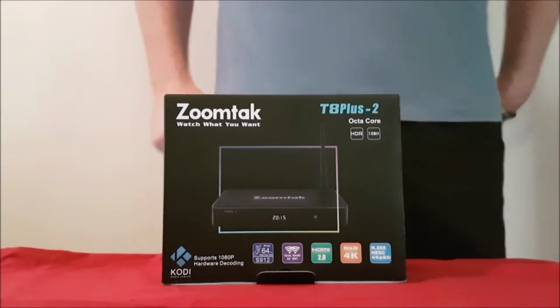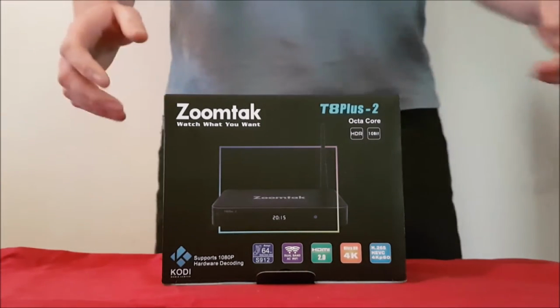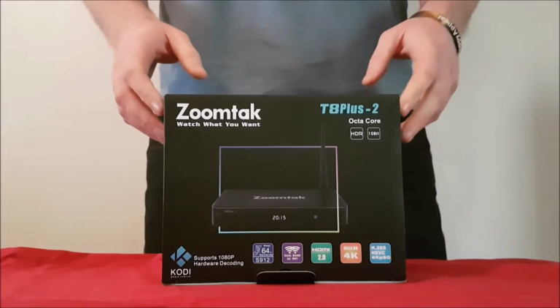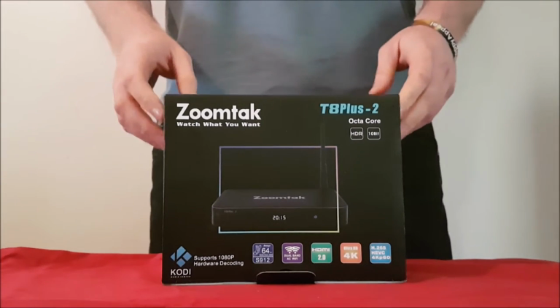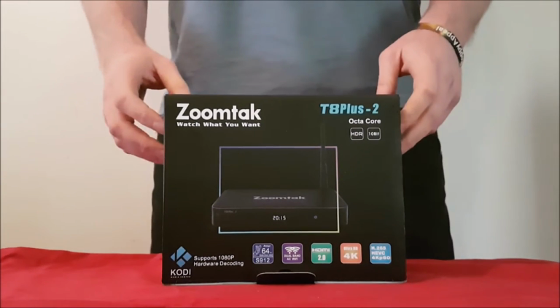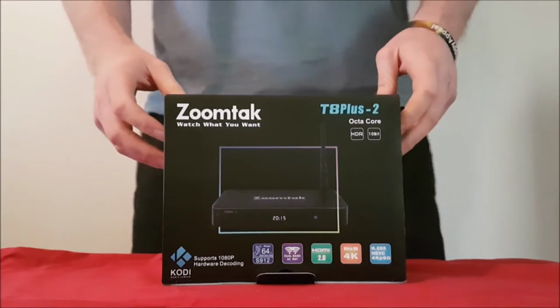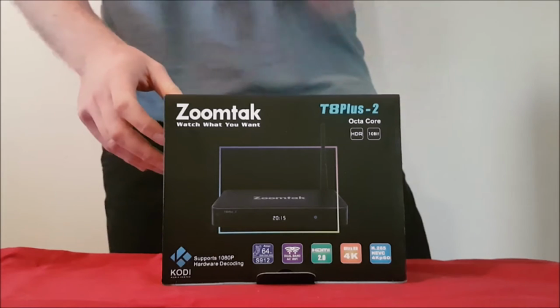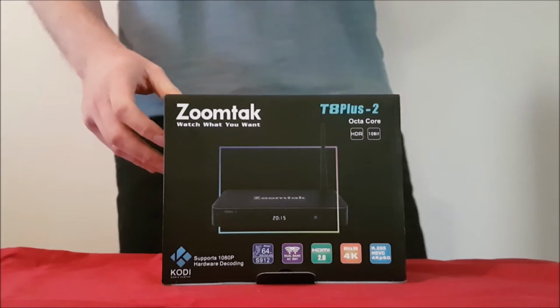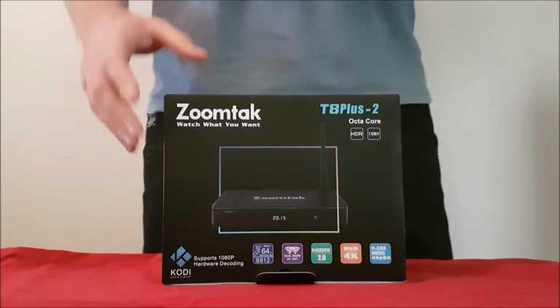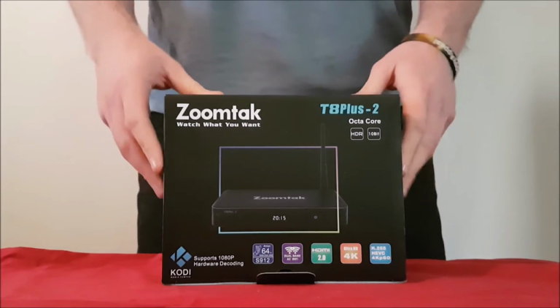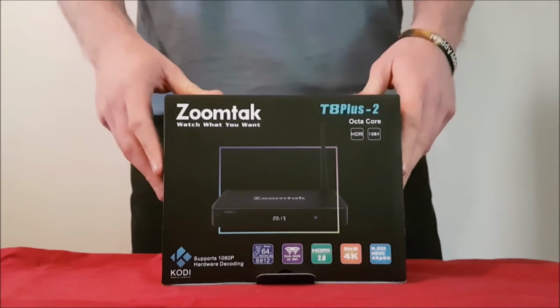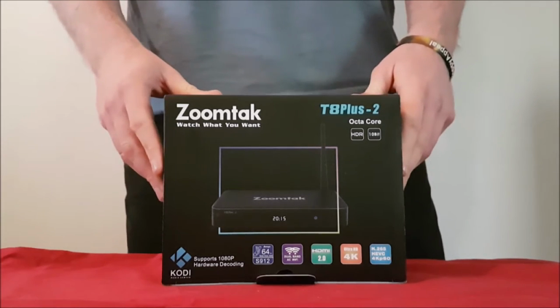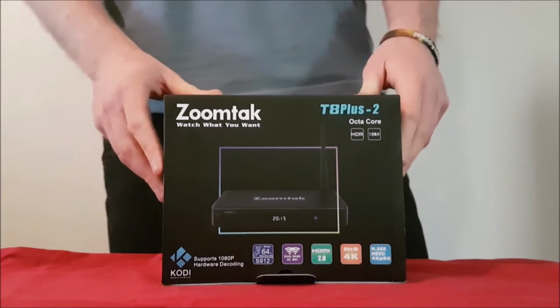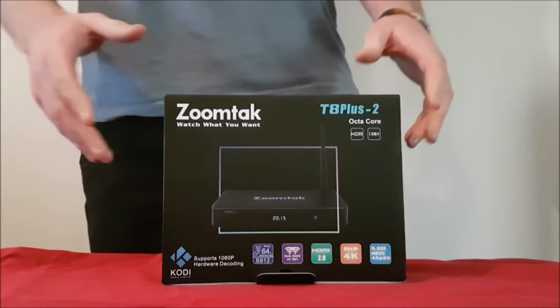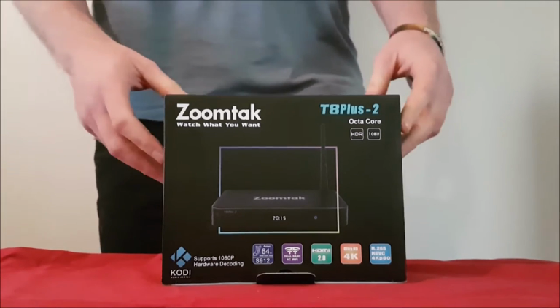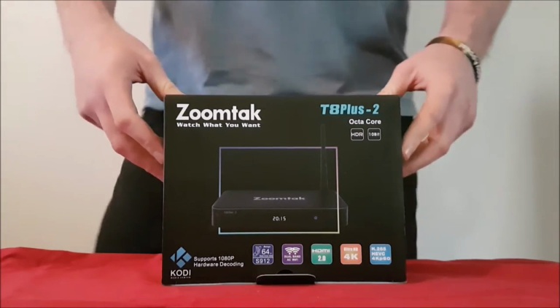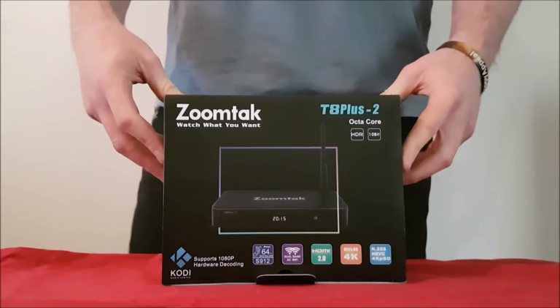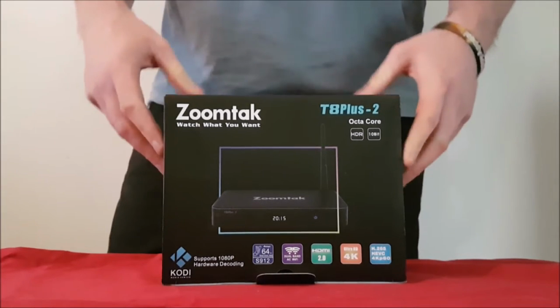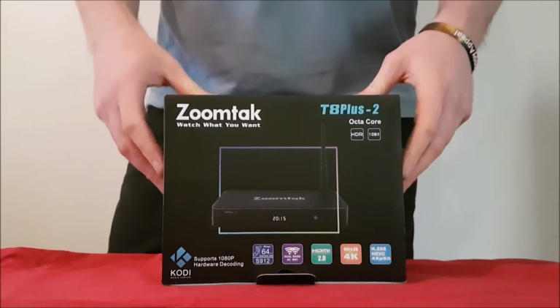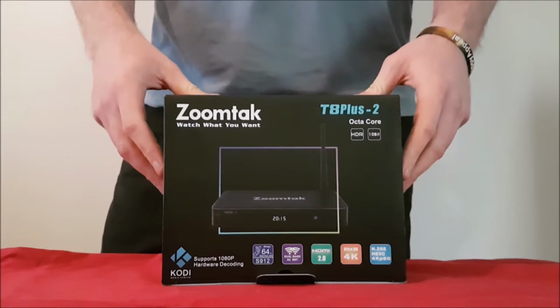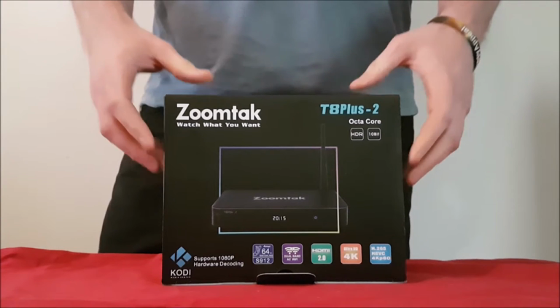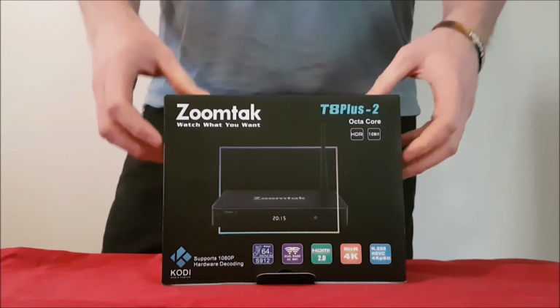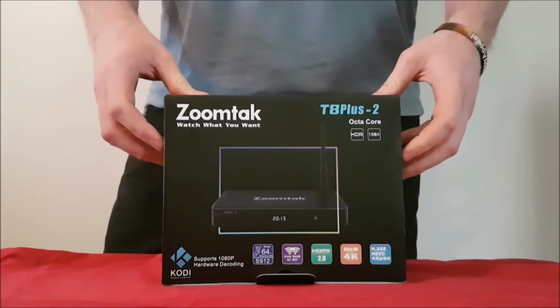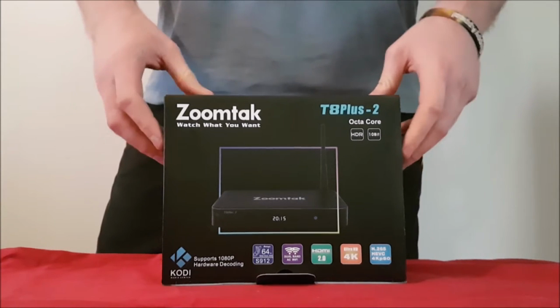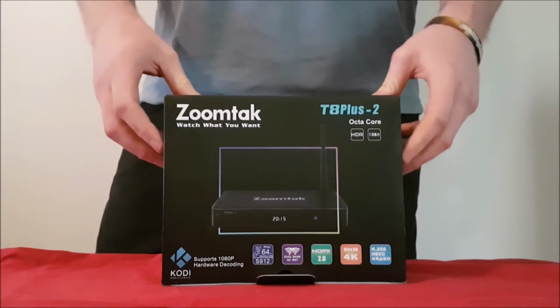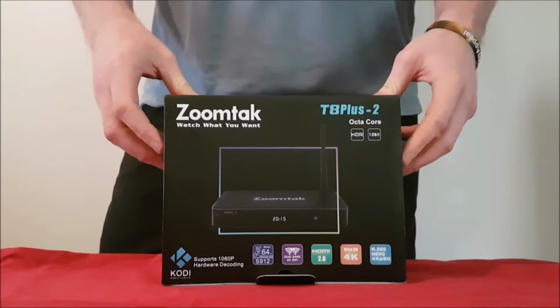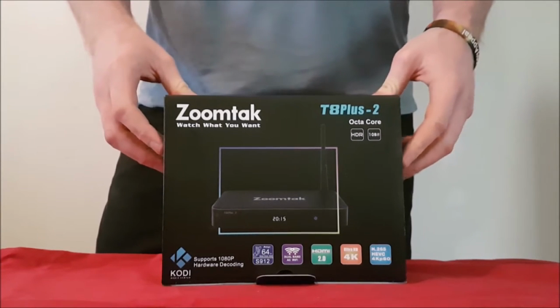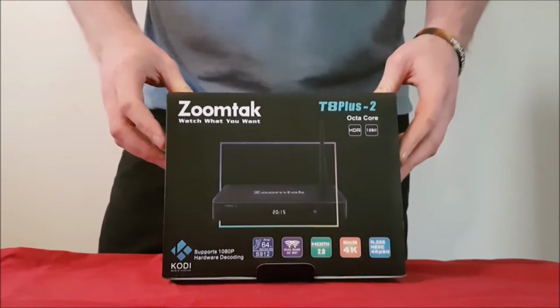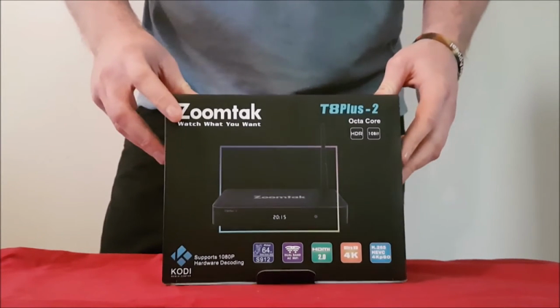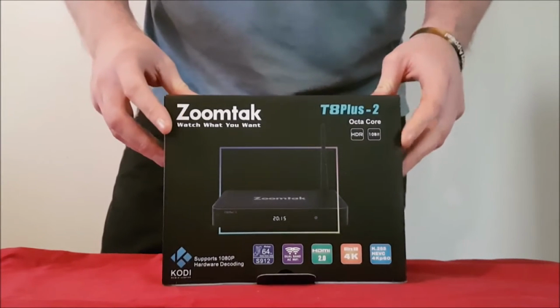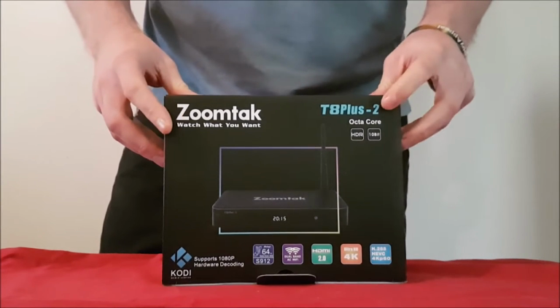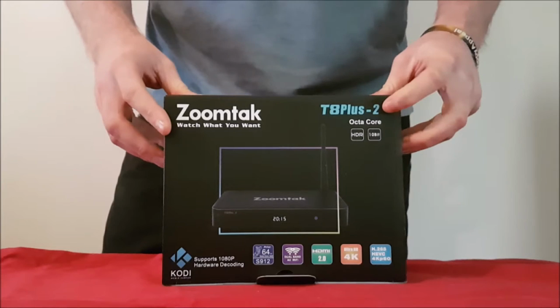Hello everyone and welcome to Billington Stuart. My name is Steve, I'm the official product tester here at Billington Stuart, and today I'm very excited to share with you the latest addition to our ZoomTac range: the ZoomTac T8 Plus 2.